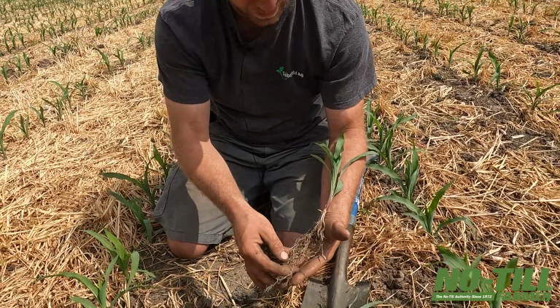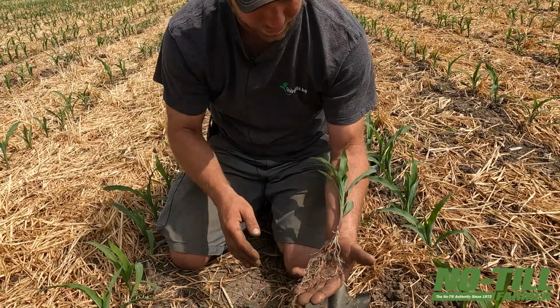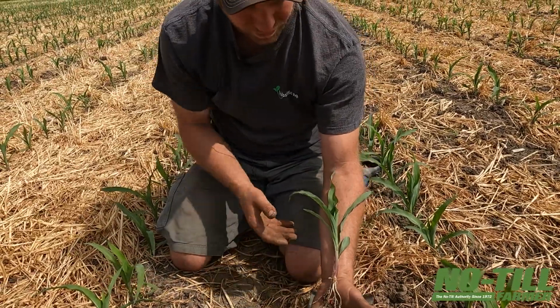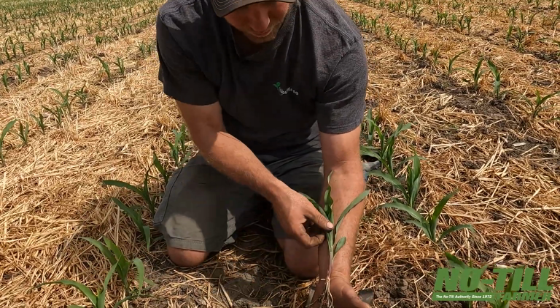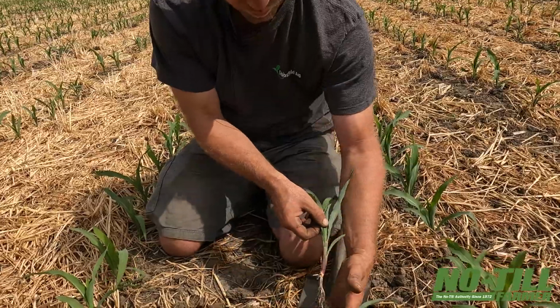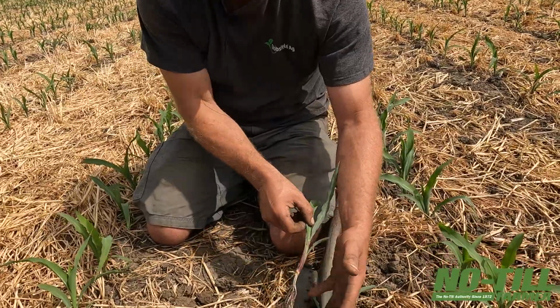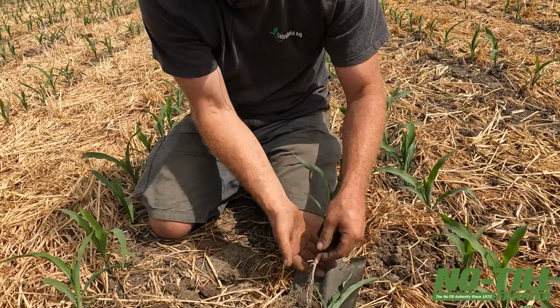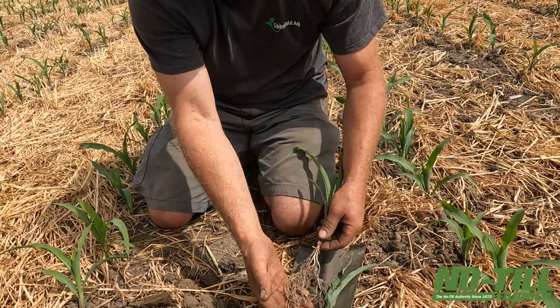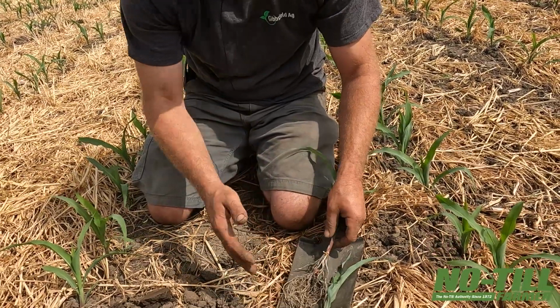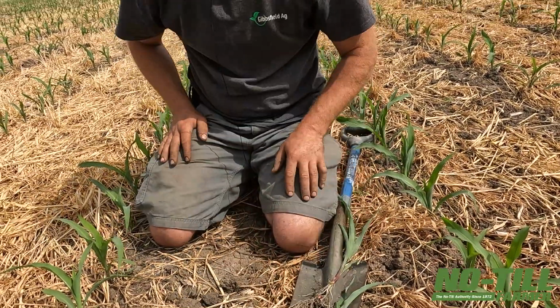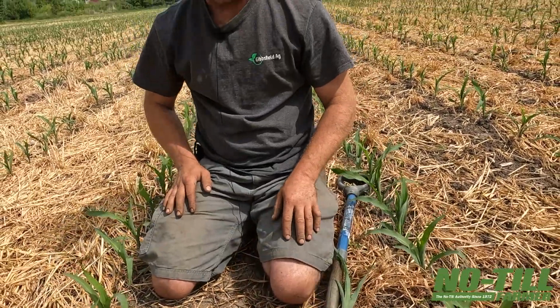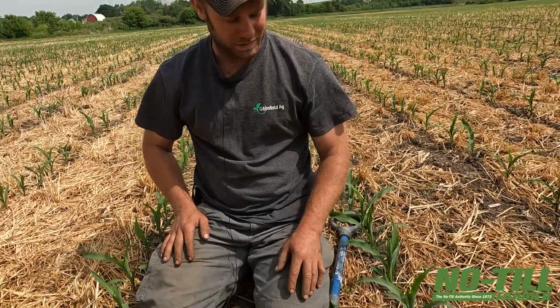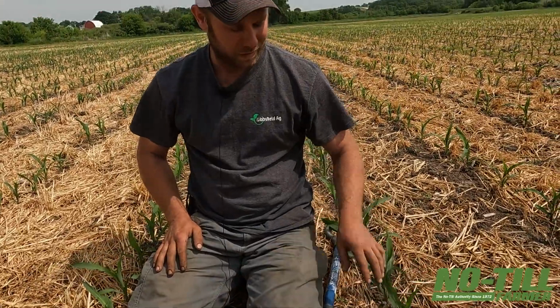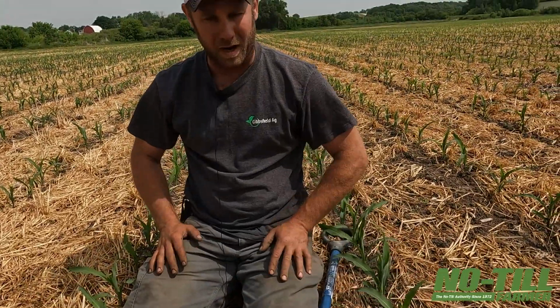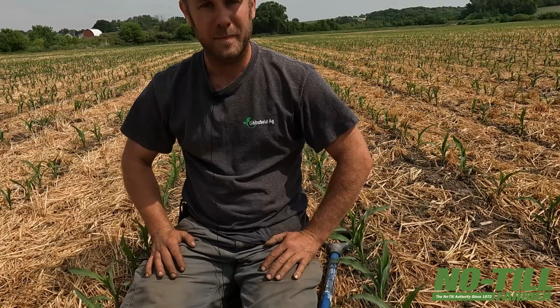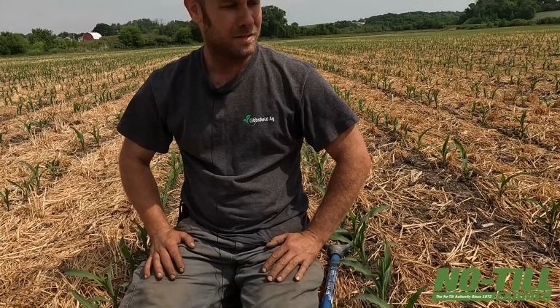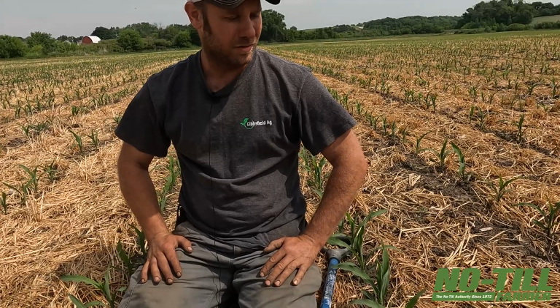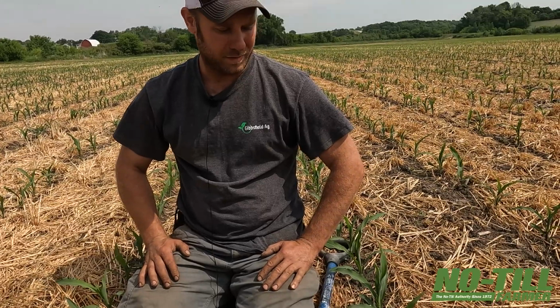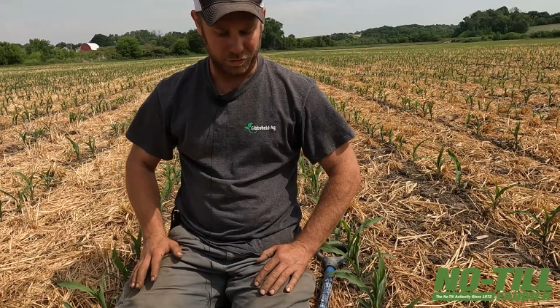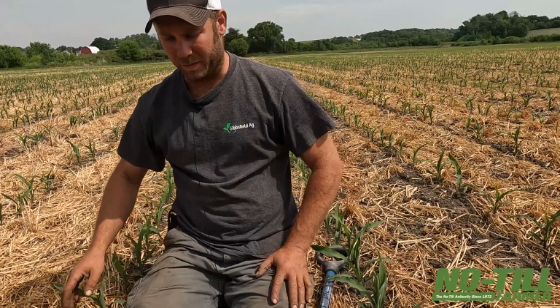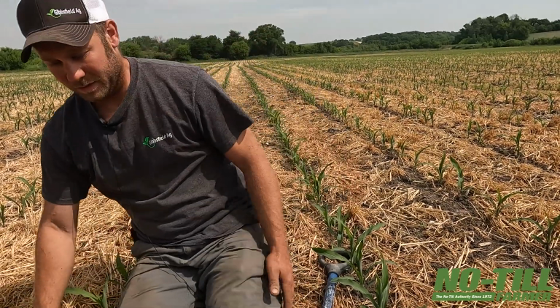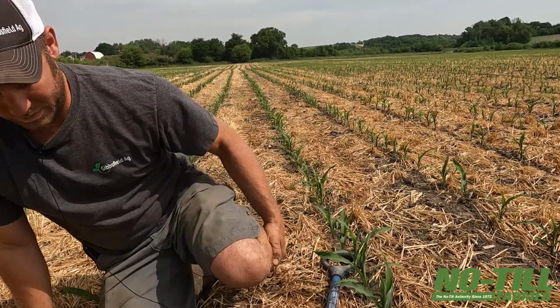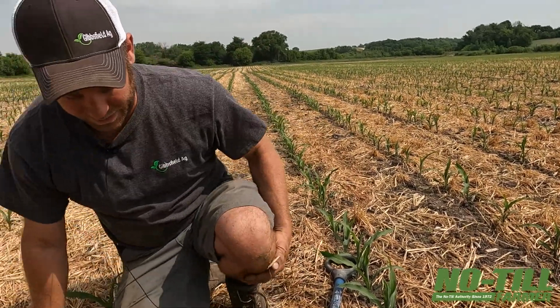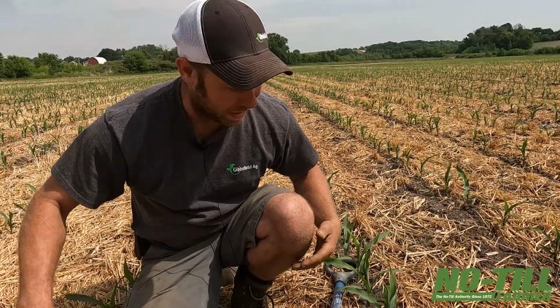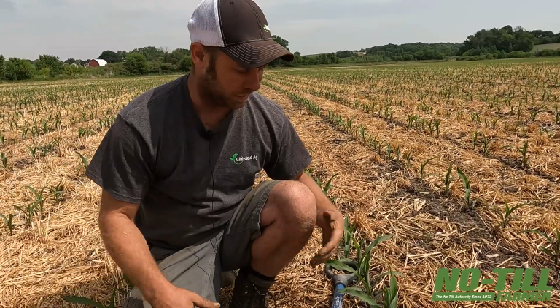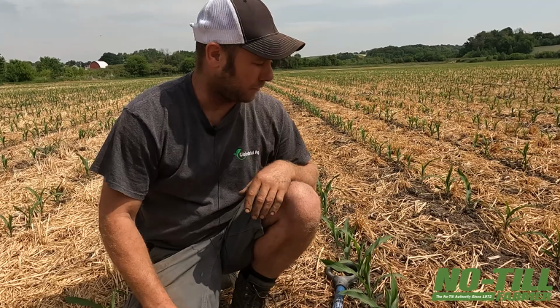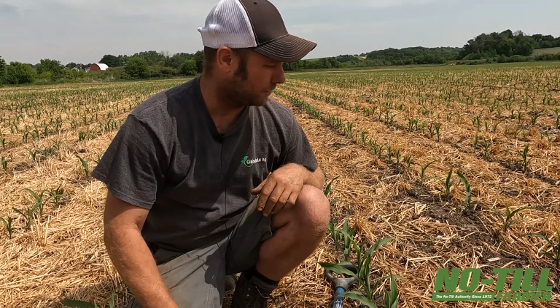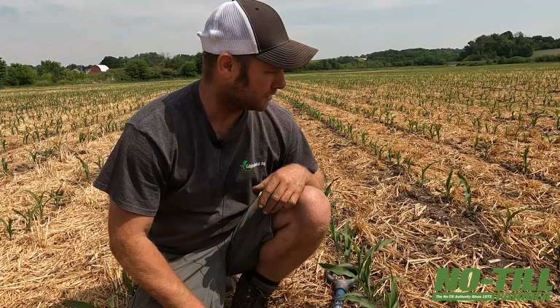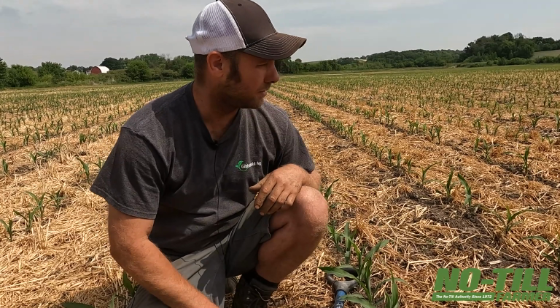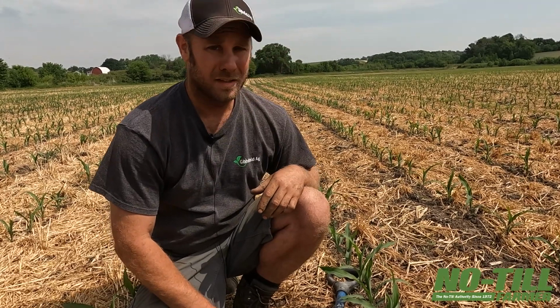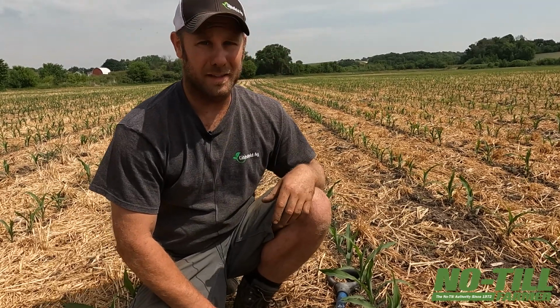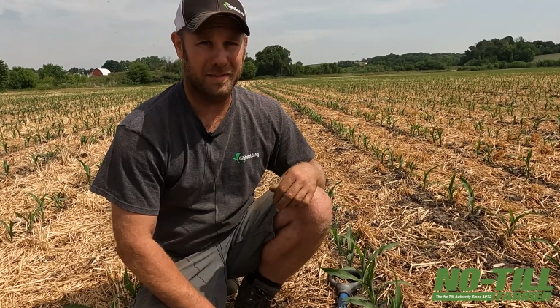It's not always what looks good above ground, but what you're seeing underneath the ground — because later in the season, this is really going to pay off. I'm getting good root development, getting that biology functioning in-furrow. That's what we're after.